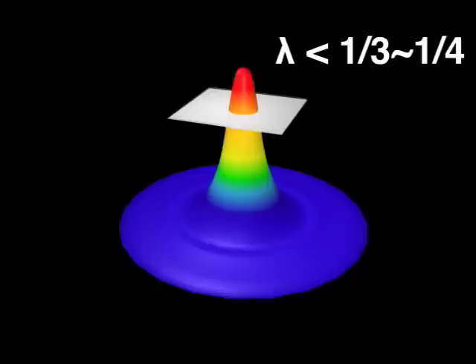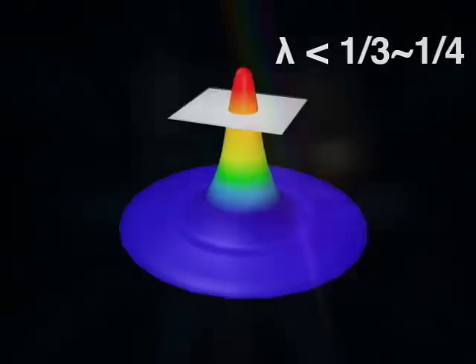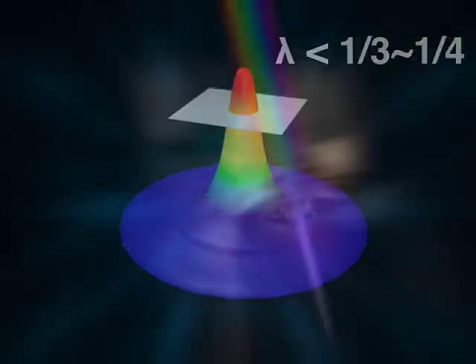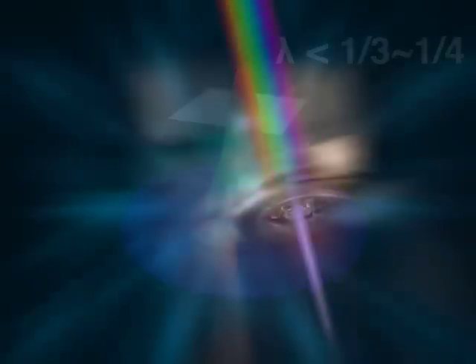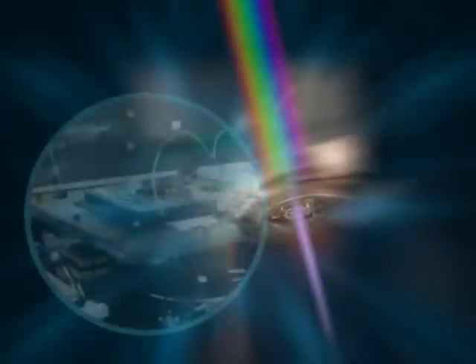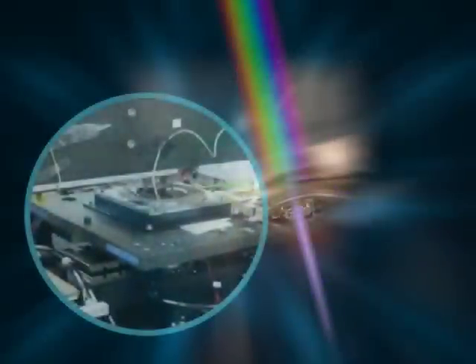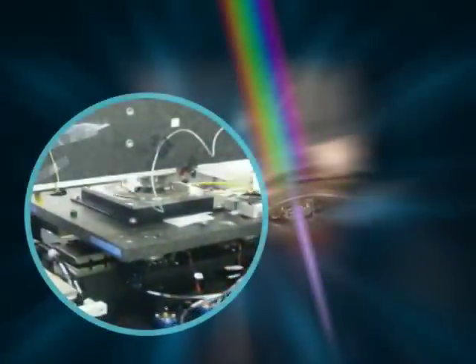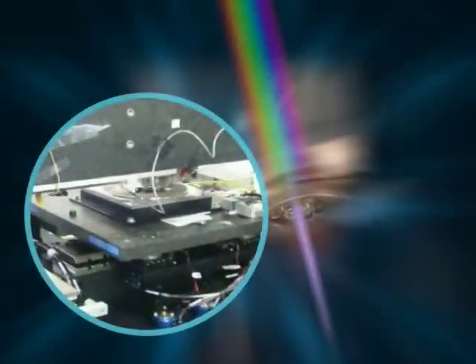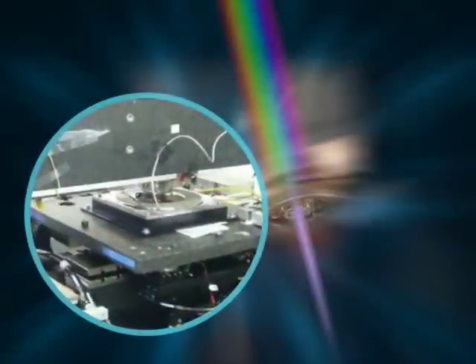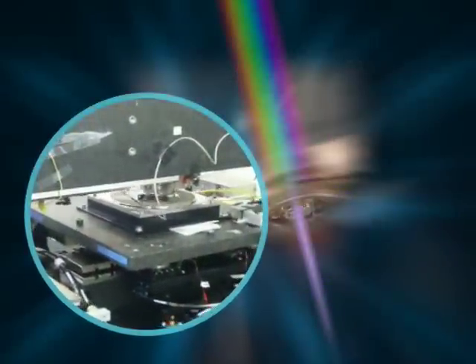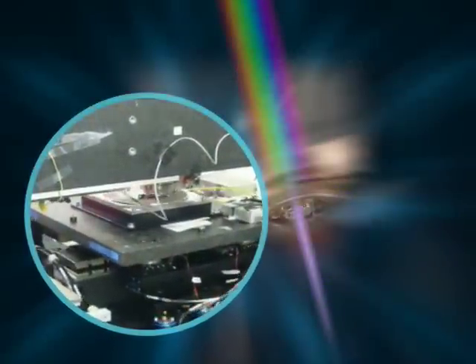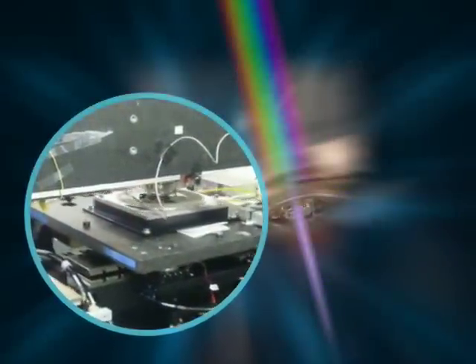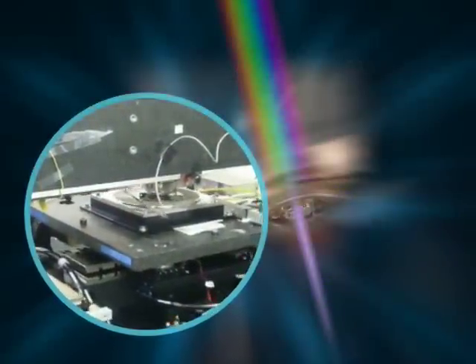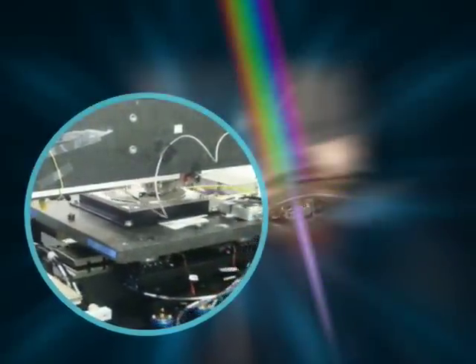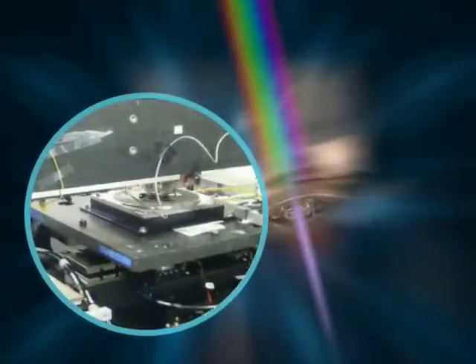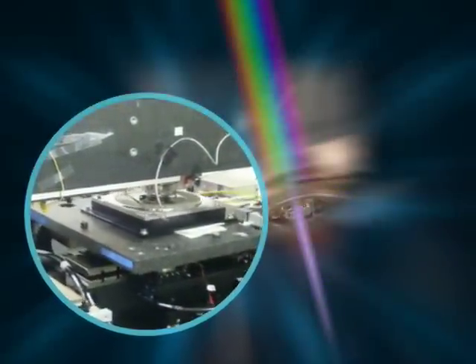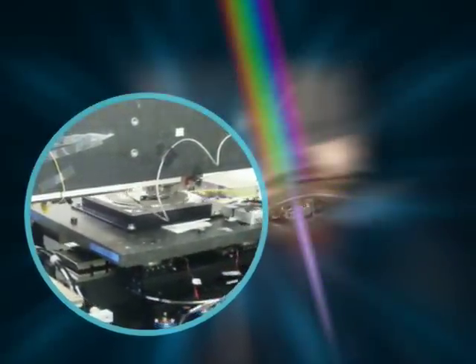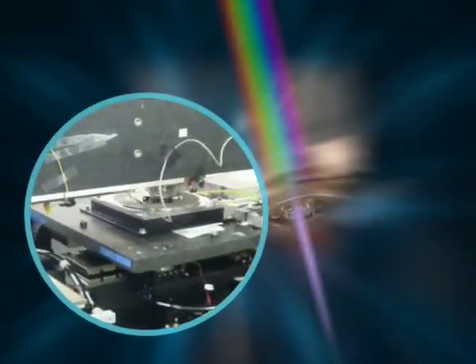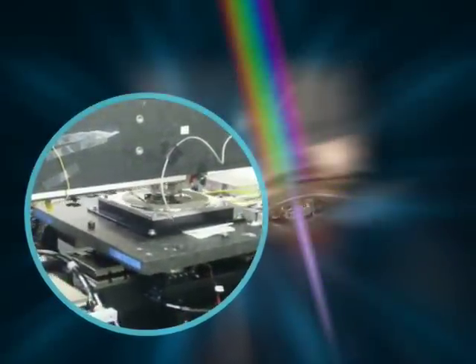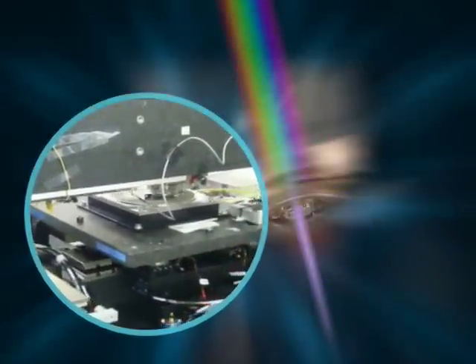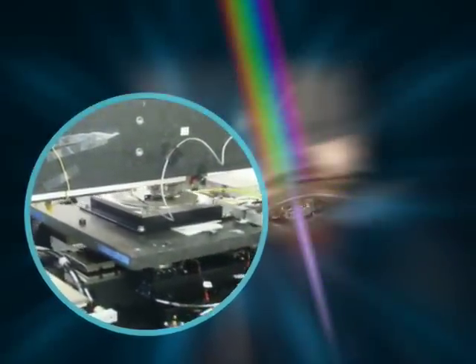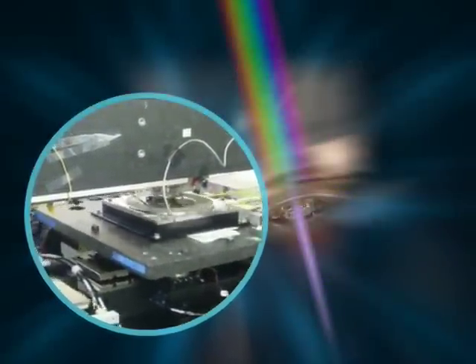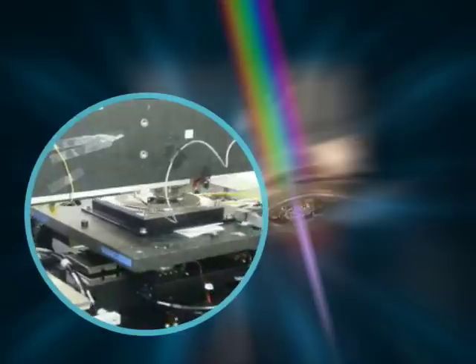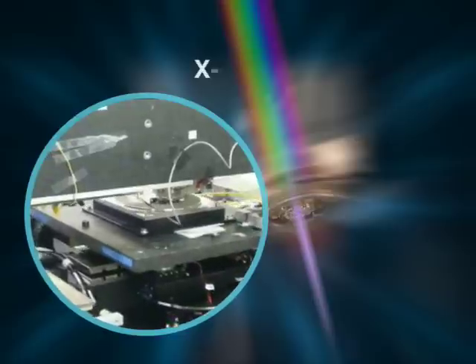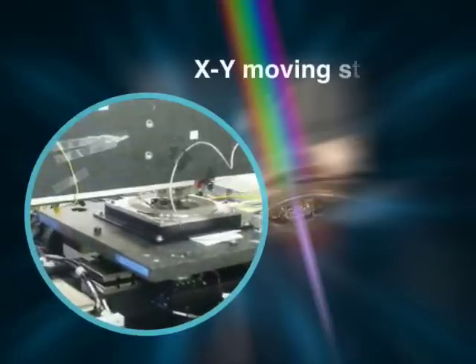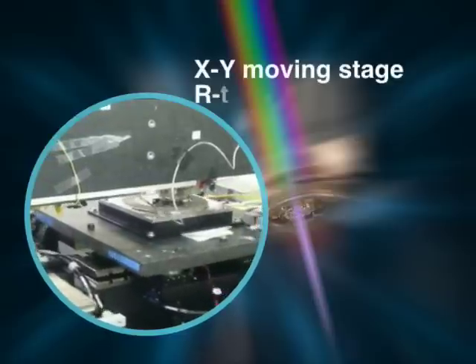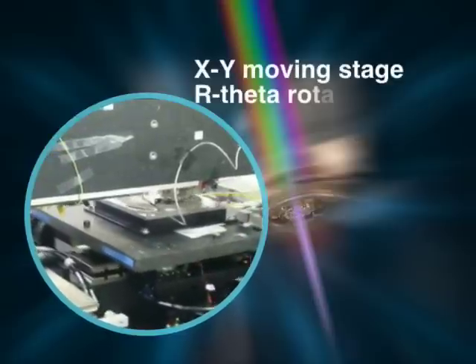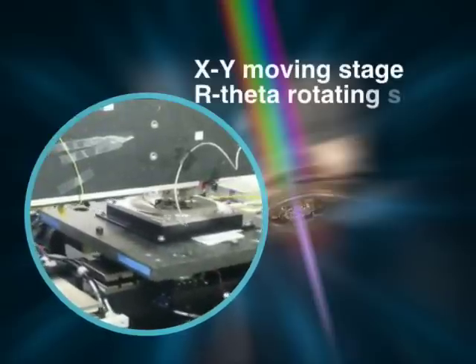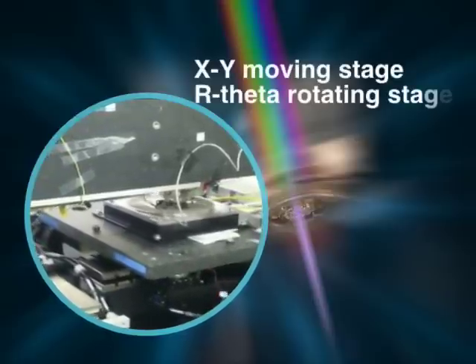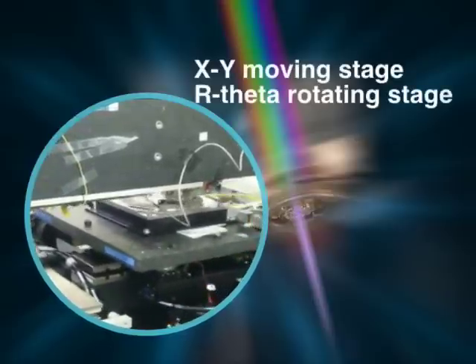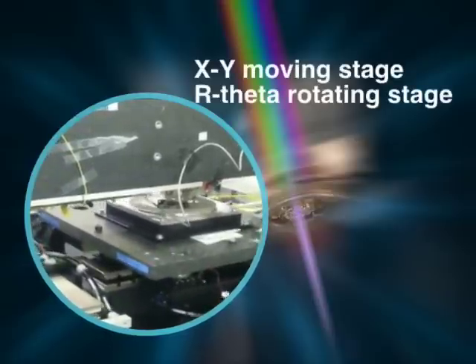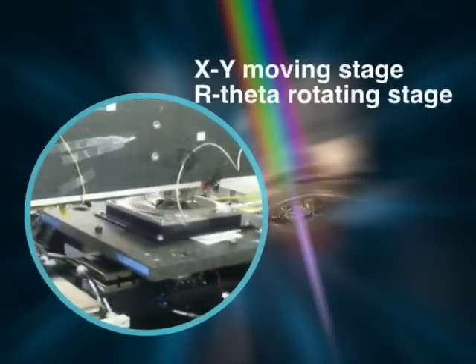The innovative structure design makes the whole system extremely small and offers high compatibility, making it suitable for use with a high-precision XY moving stage or R-theta rotating stage.